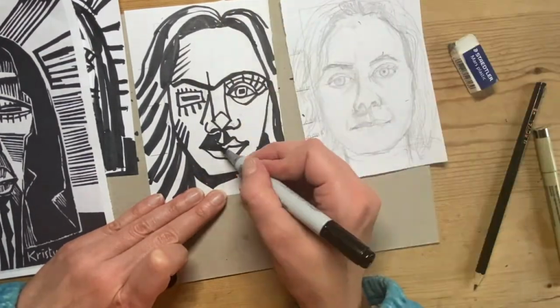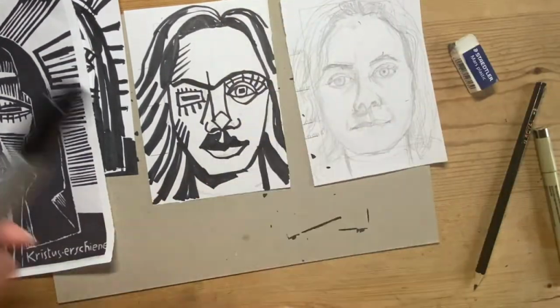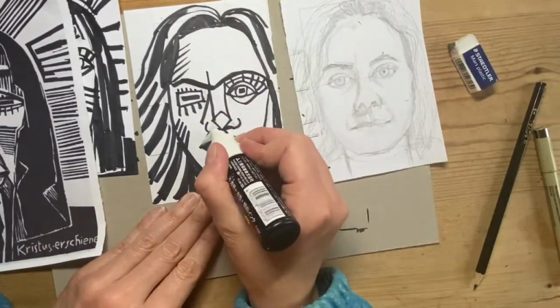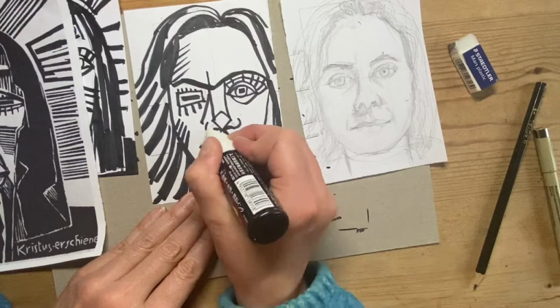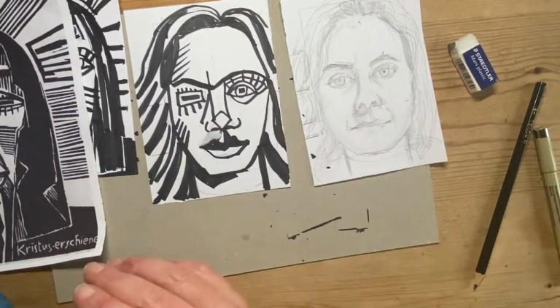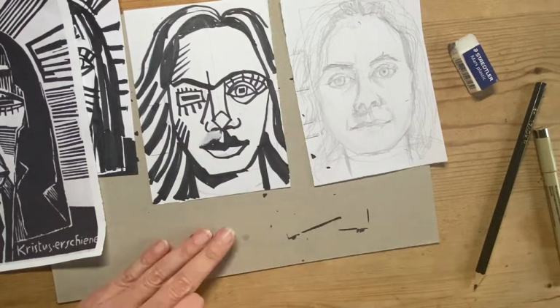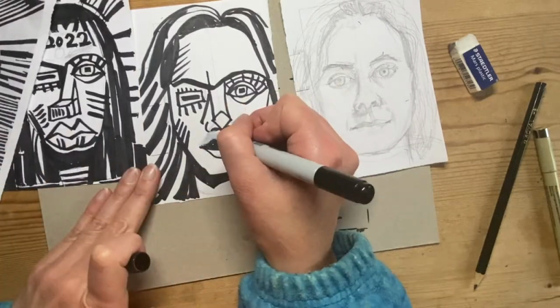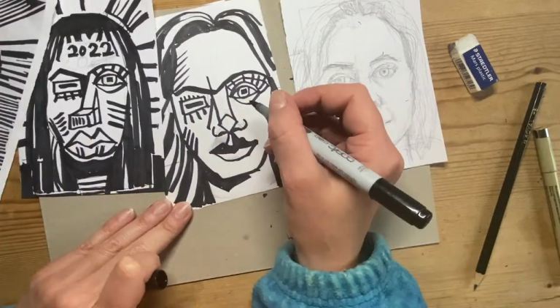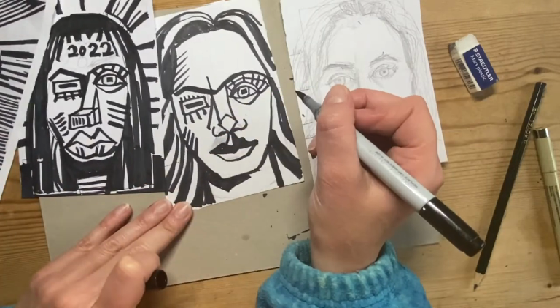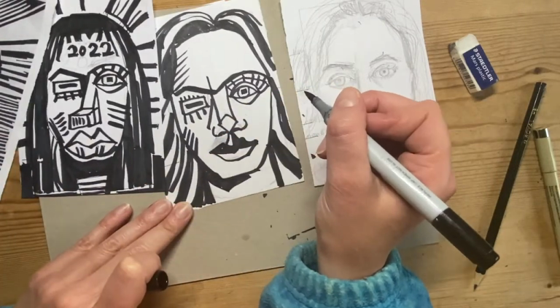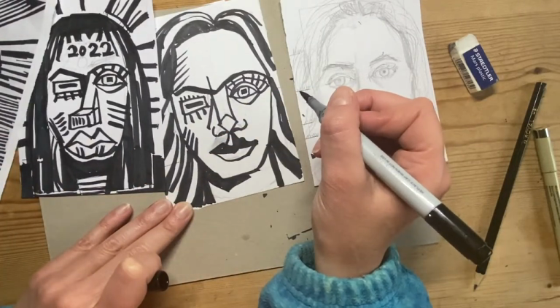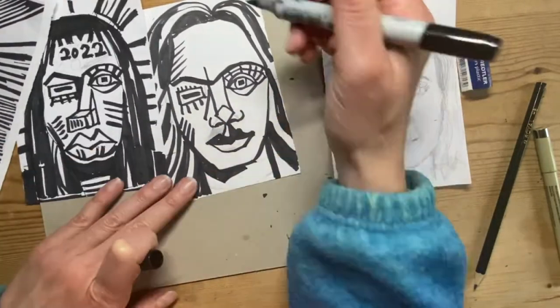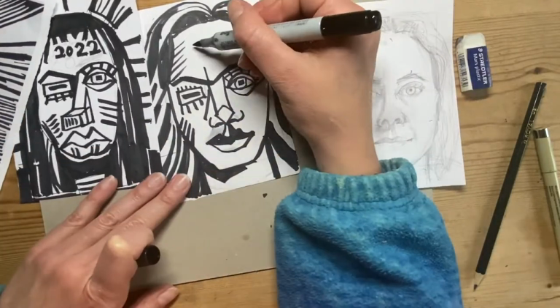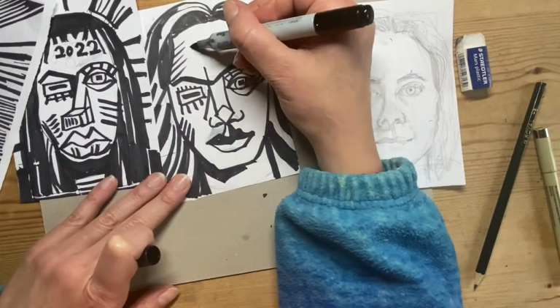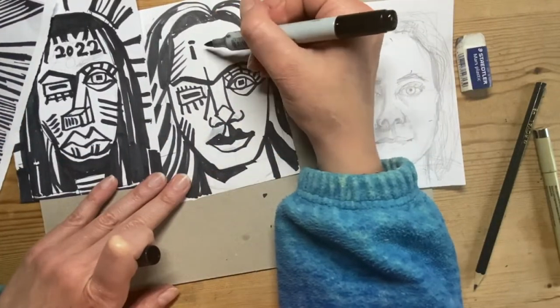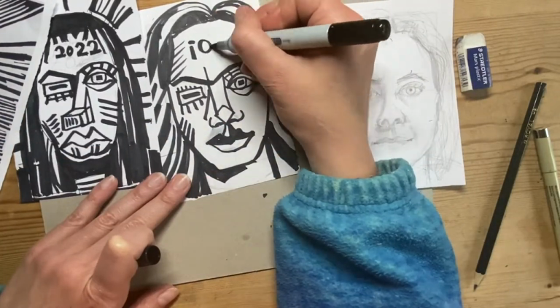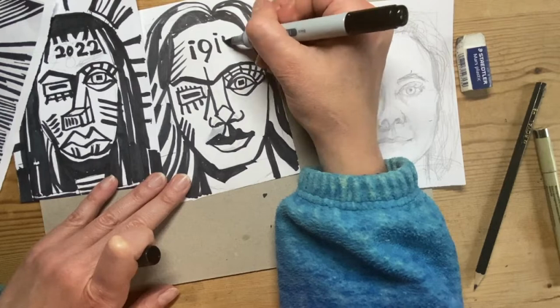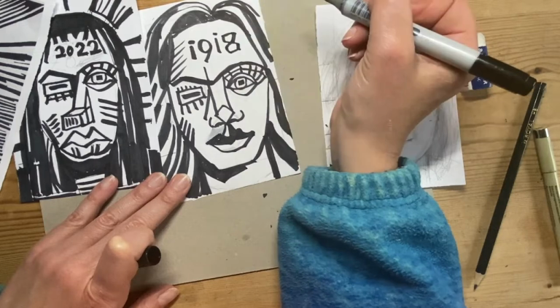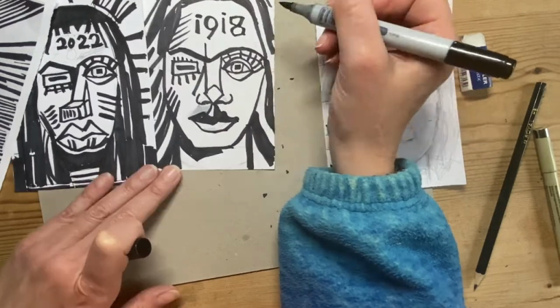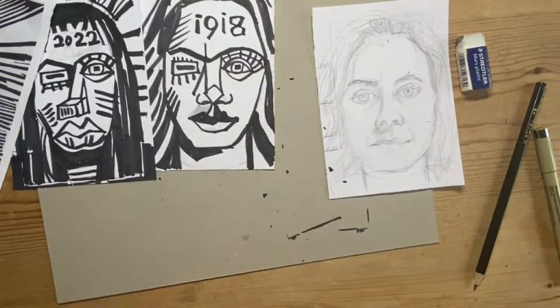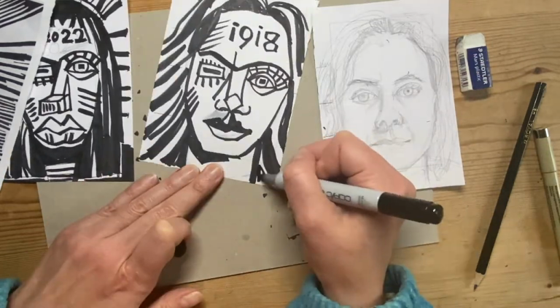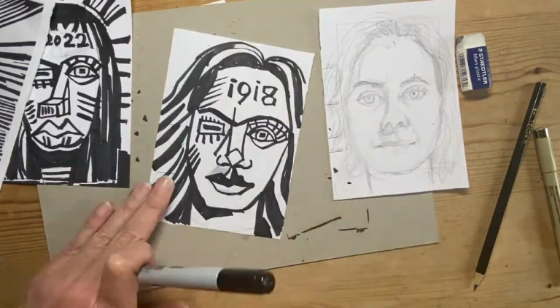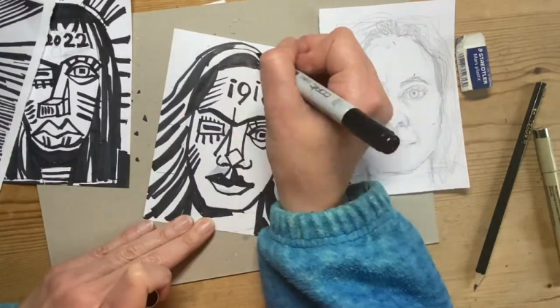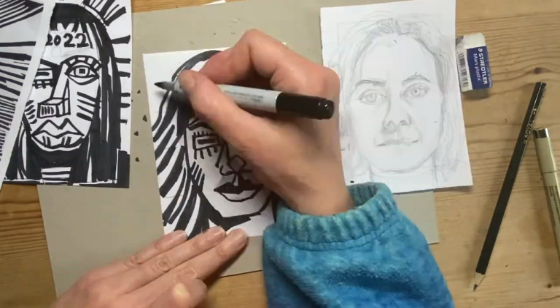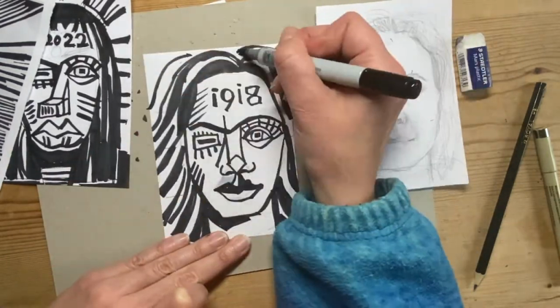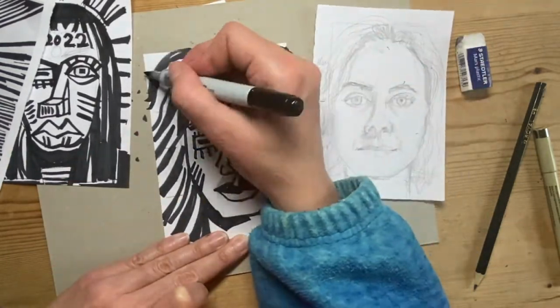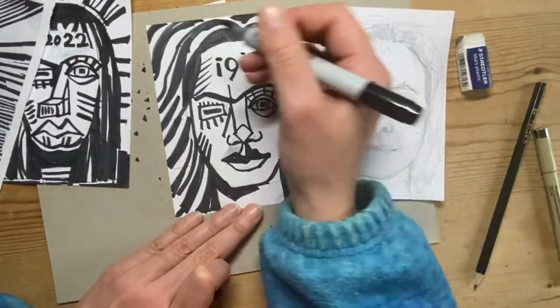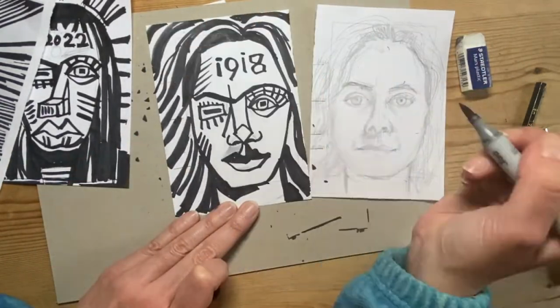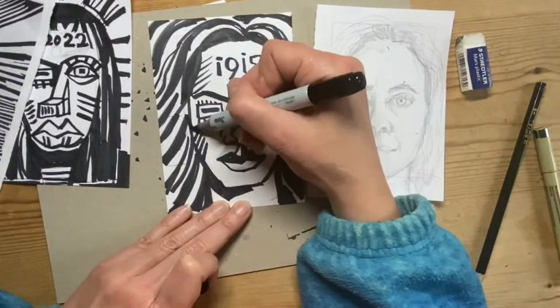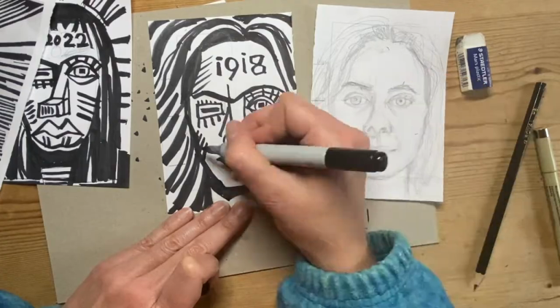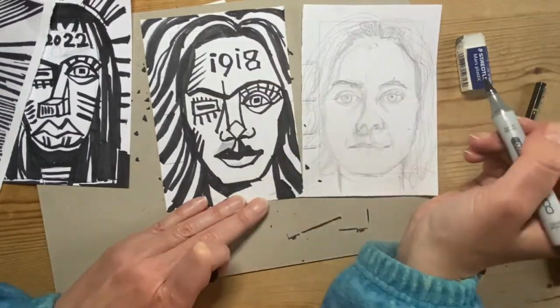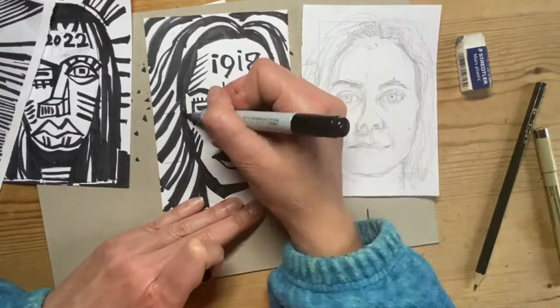I've decided that the black on the lip is not working, just rubbing it out and putting the last few finishing touches. I've got my design ready to transfer onto line now and create a print from.